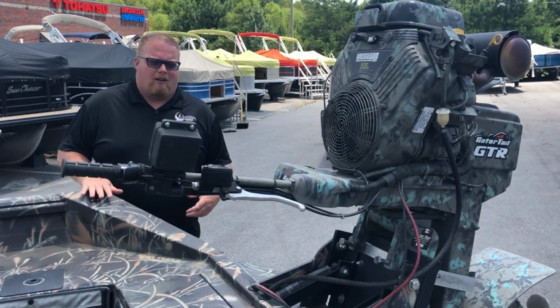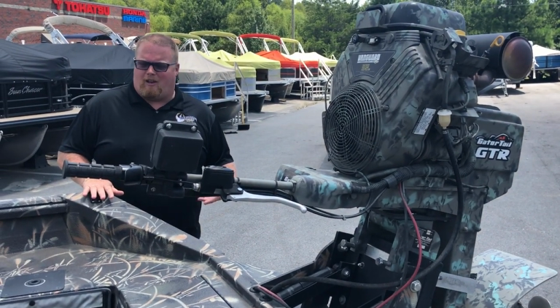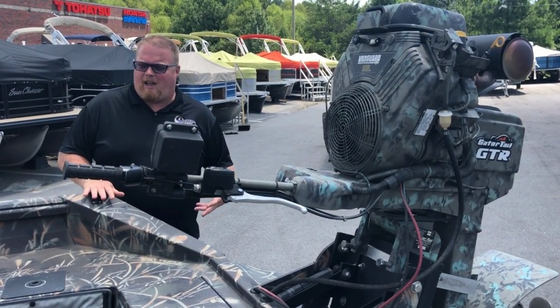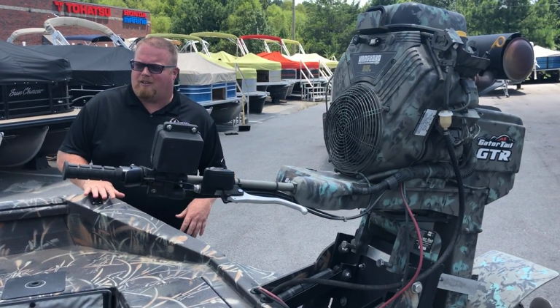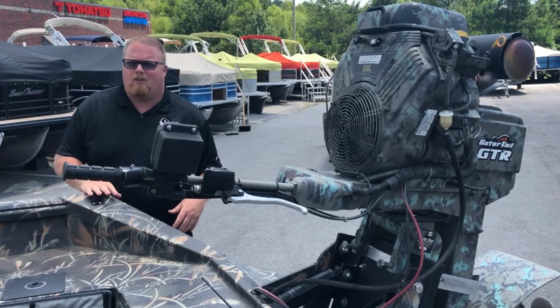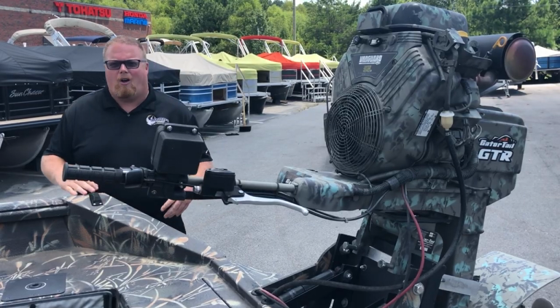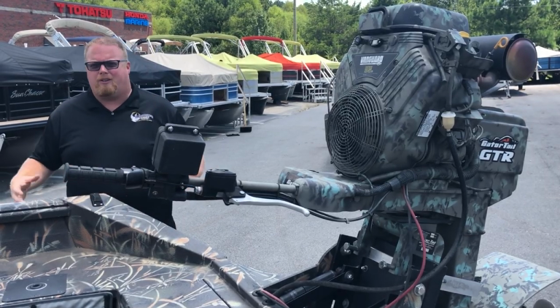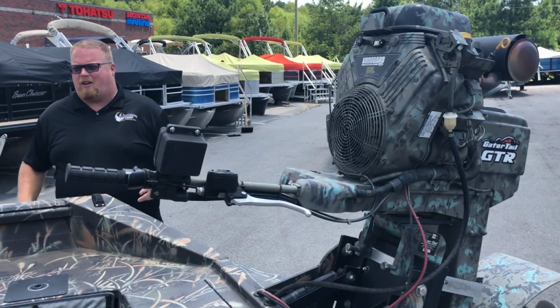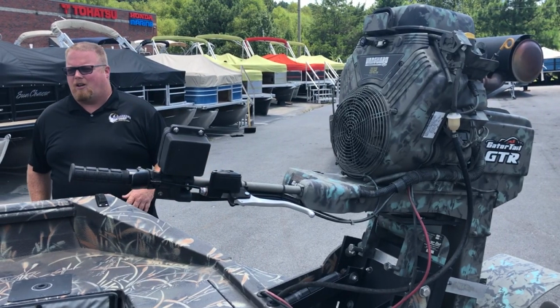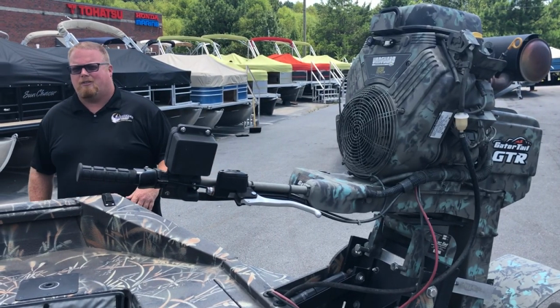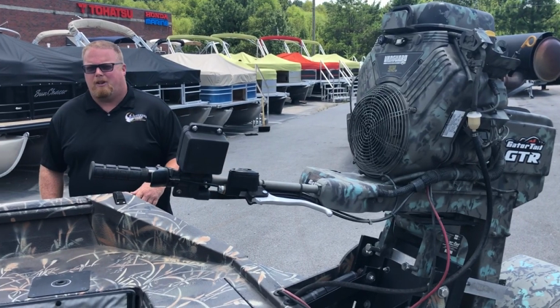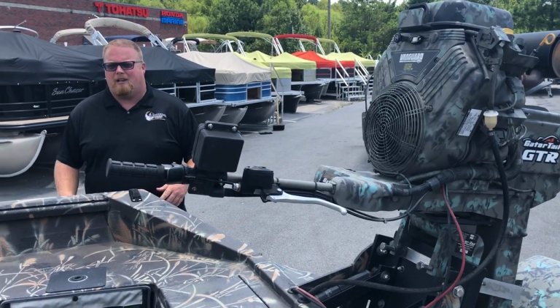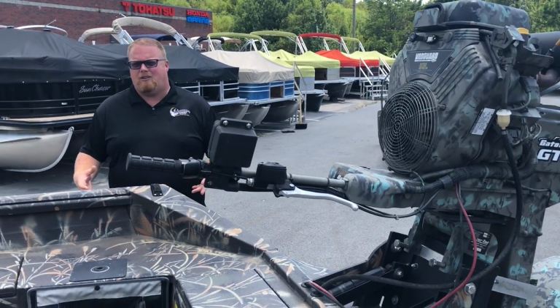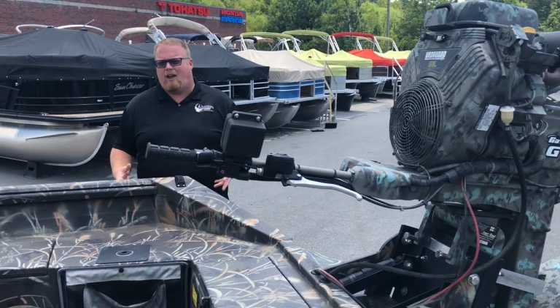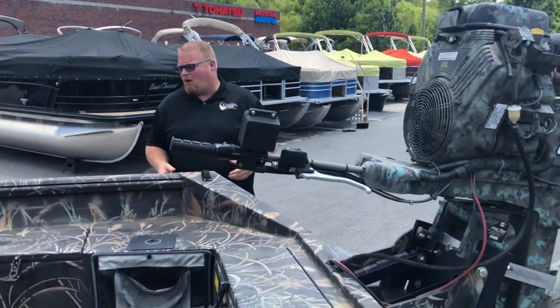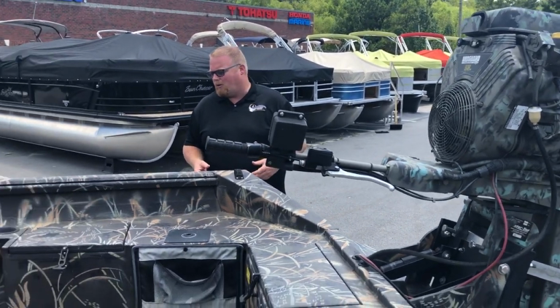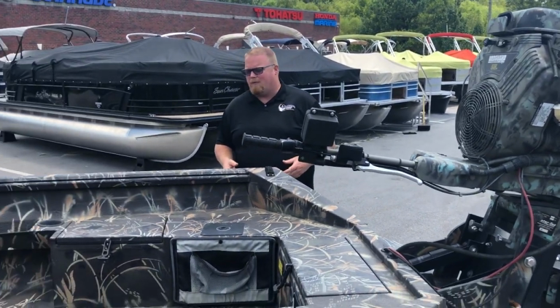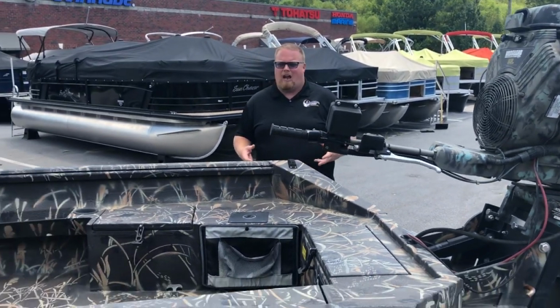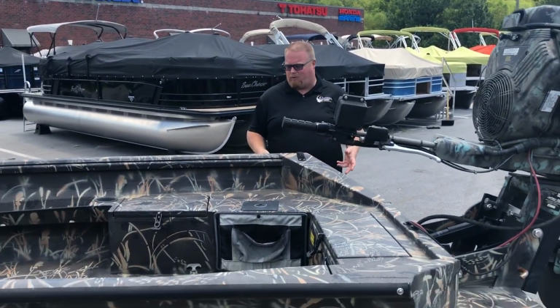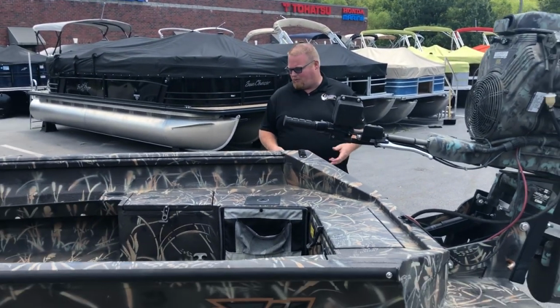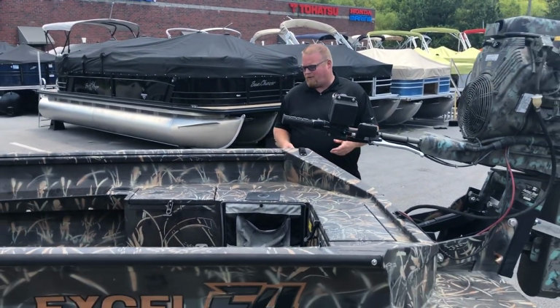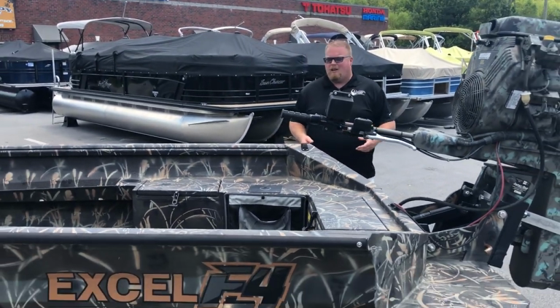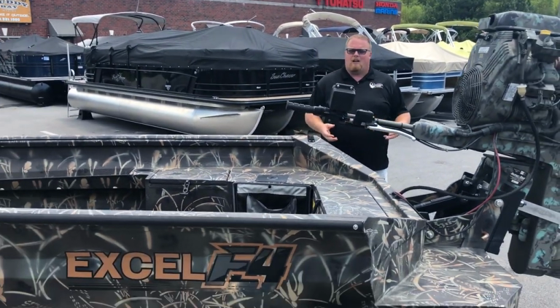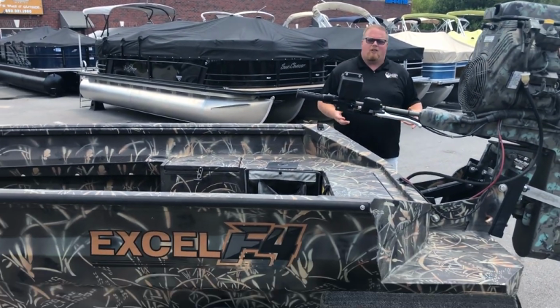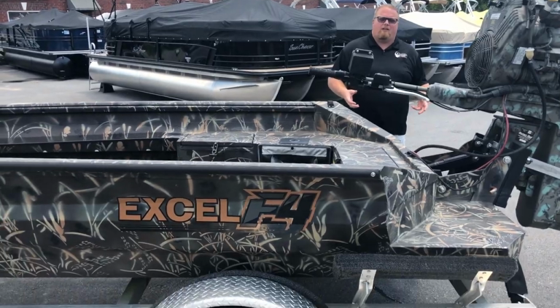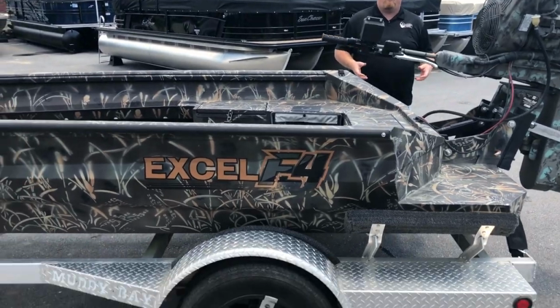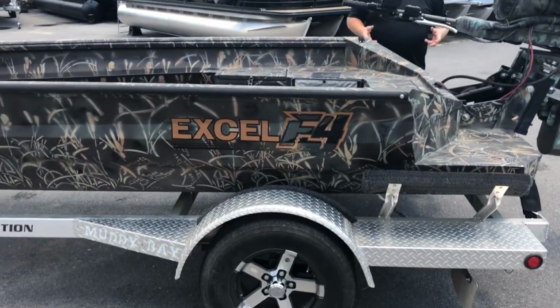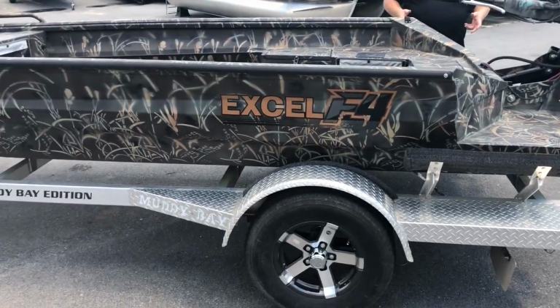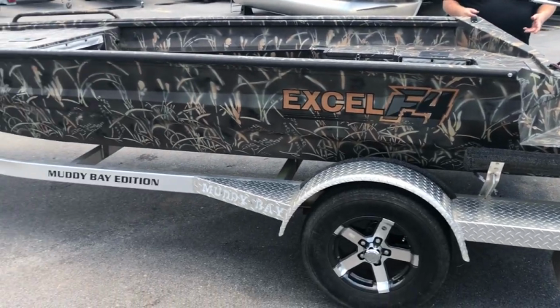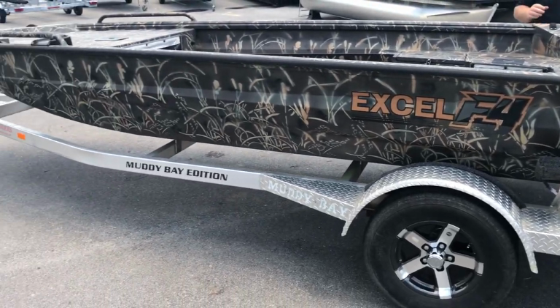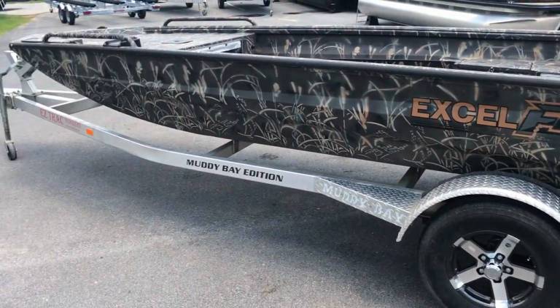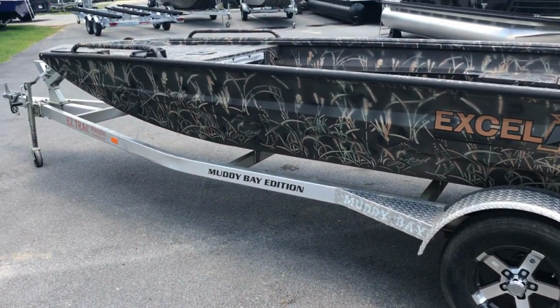It's a fantastic deal, all sitting on a custom built, easy track, all-aluminum diamond plate trailer. And it does have the blackout mag wheel package.